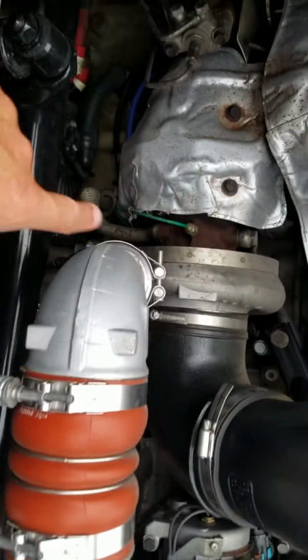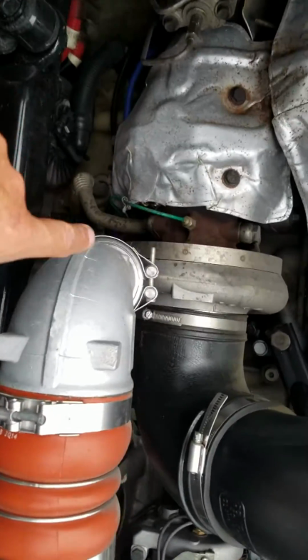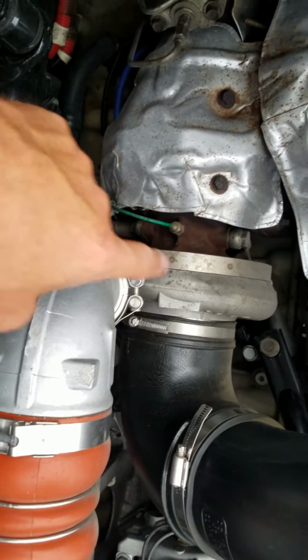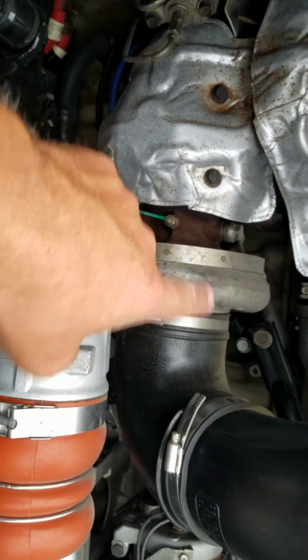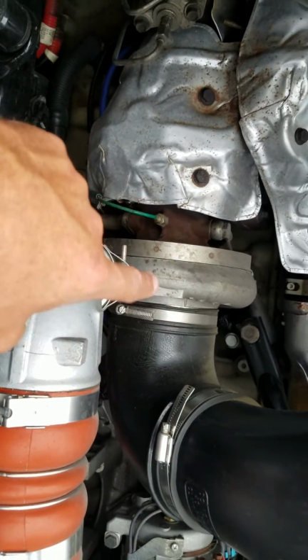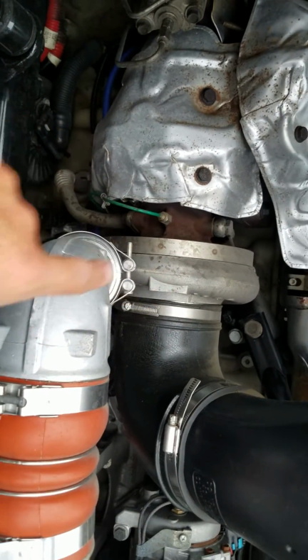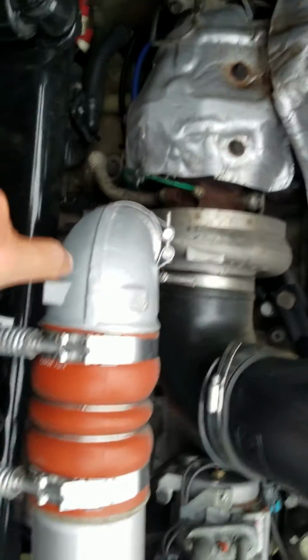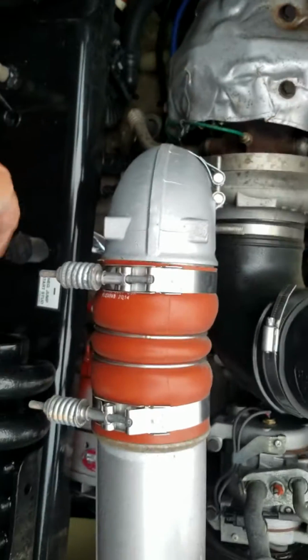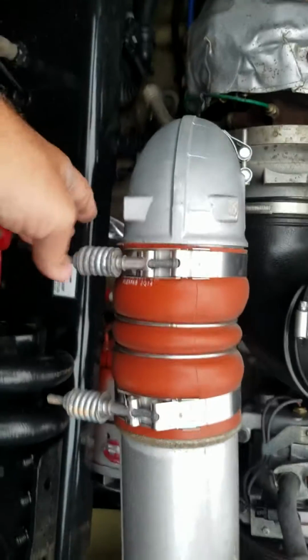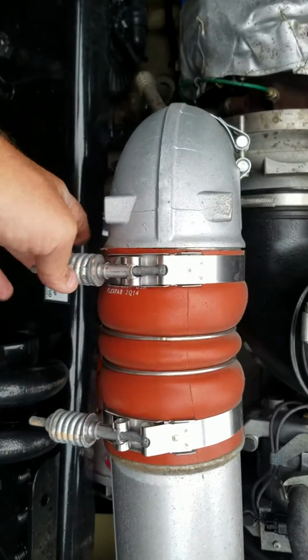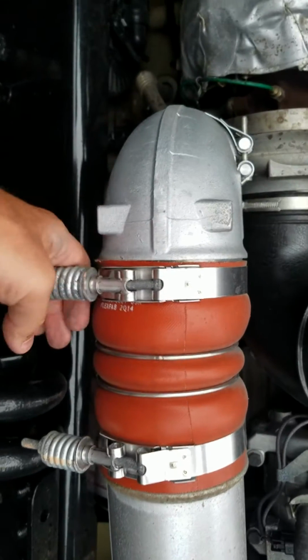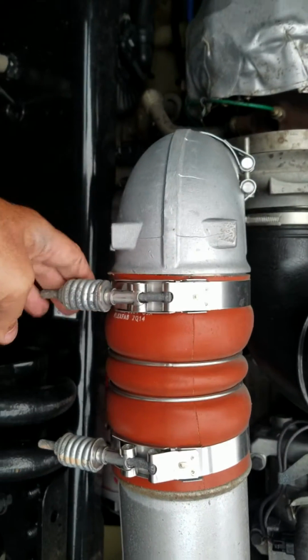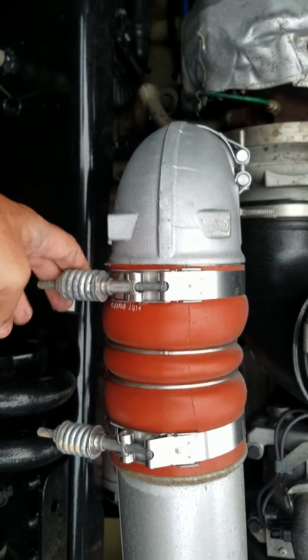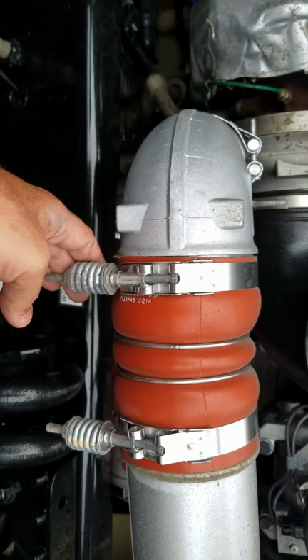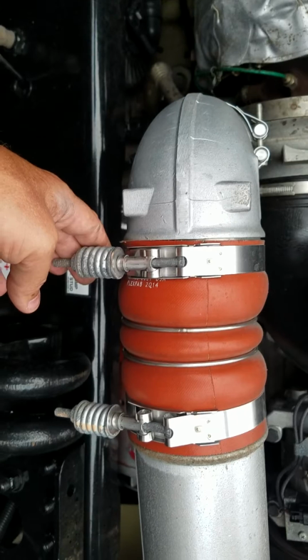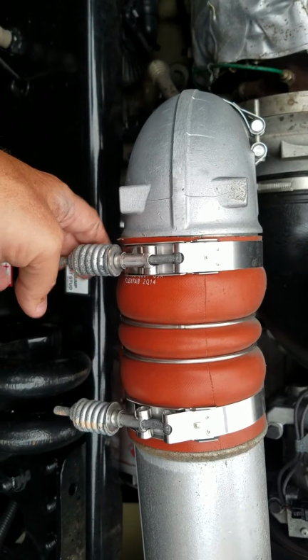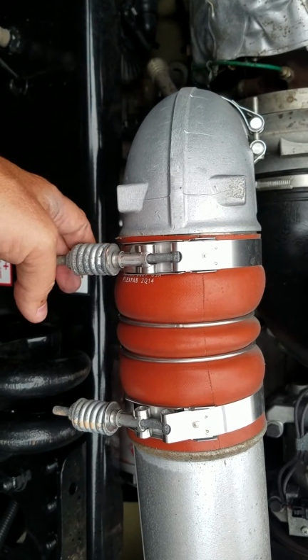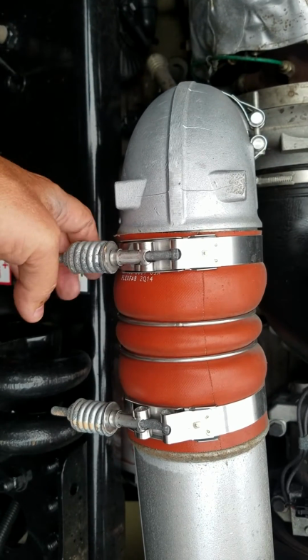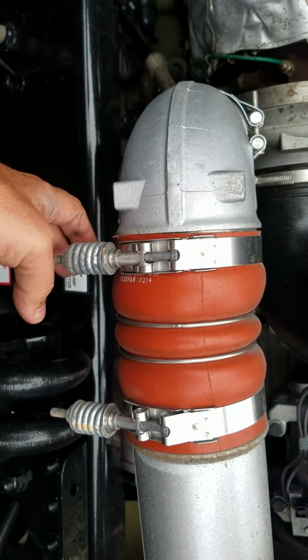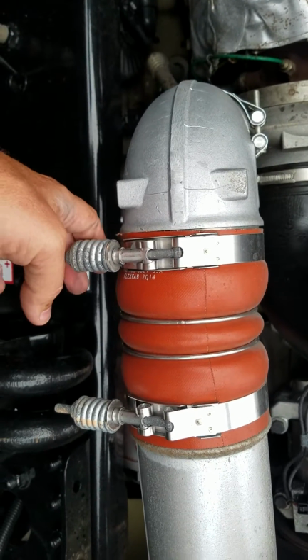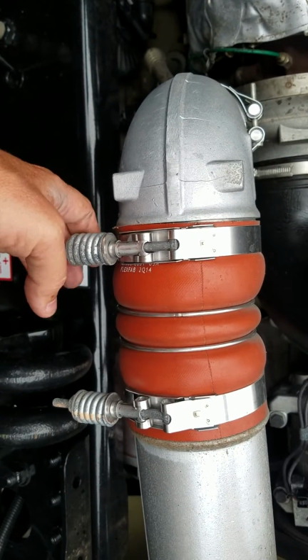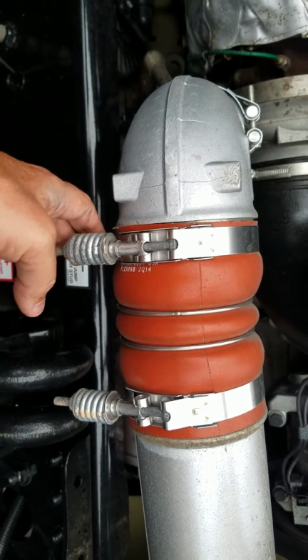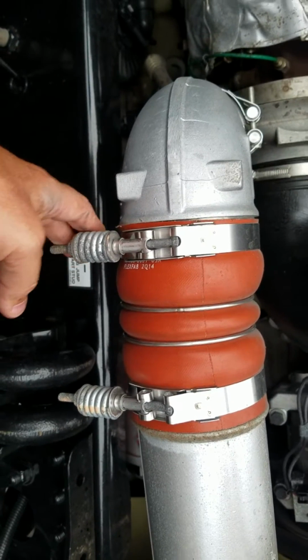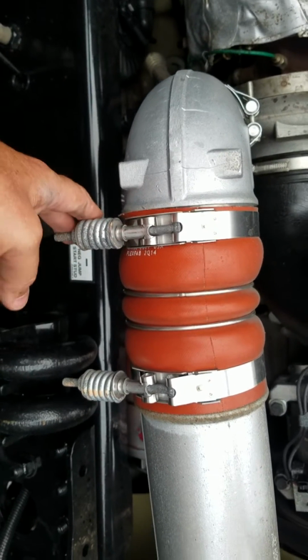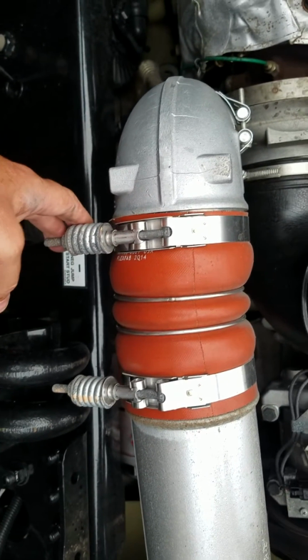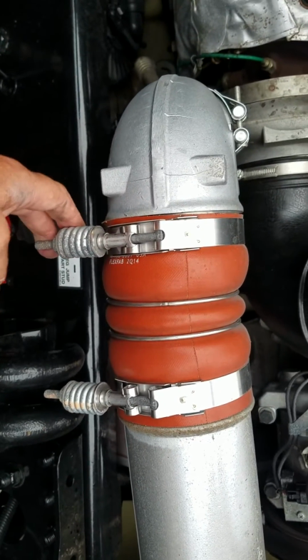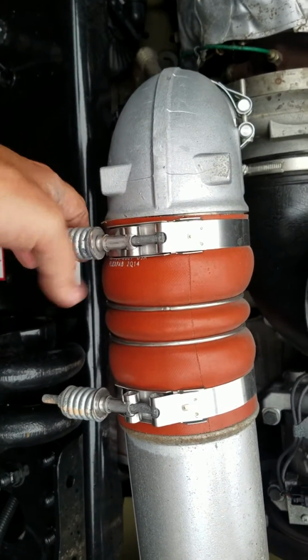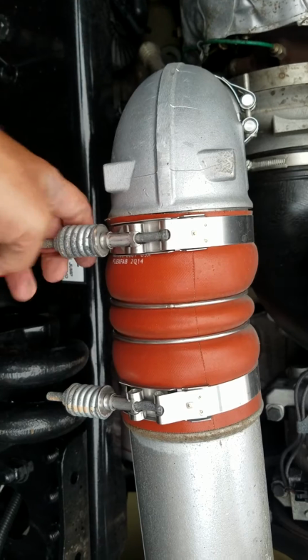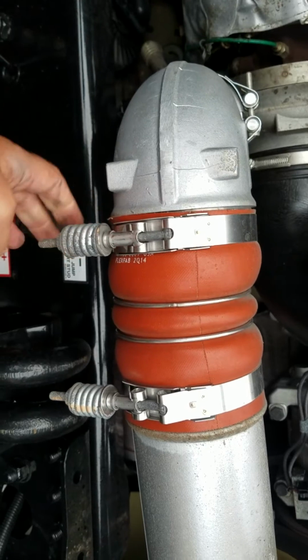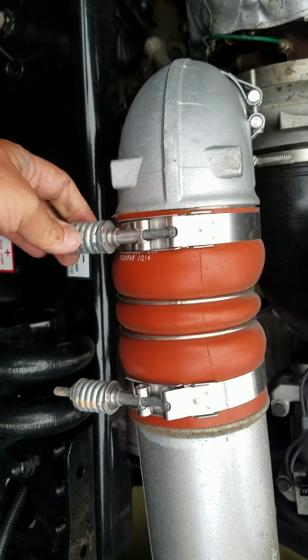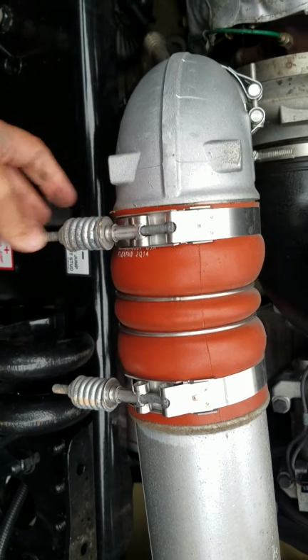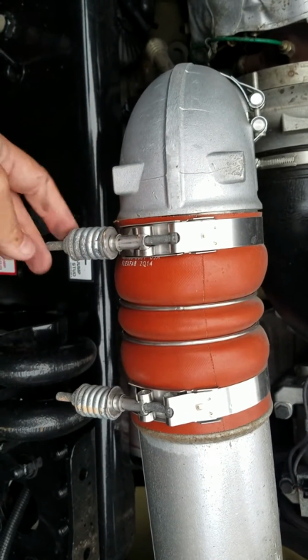That line goes into your turbocharger, and these are the clamps here that I'm talking about. Even when the truck is running, these clamps are not hot, but I would have gloves on anyway before you grab them just so you don't cut yourself or anything.